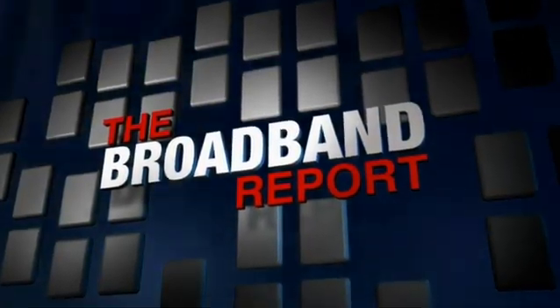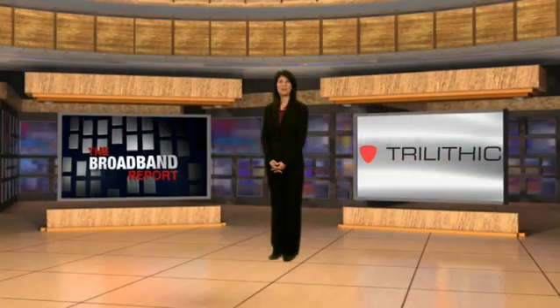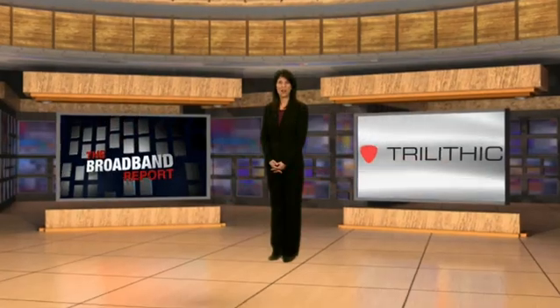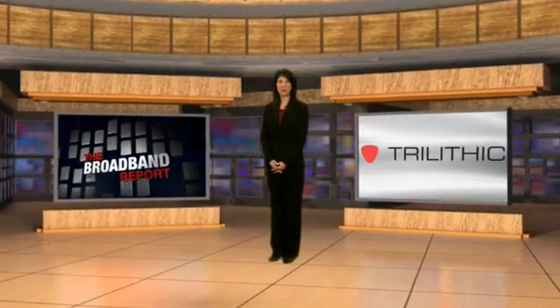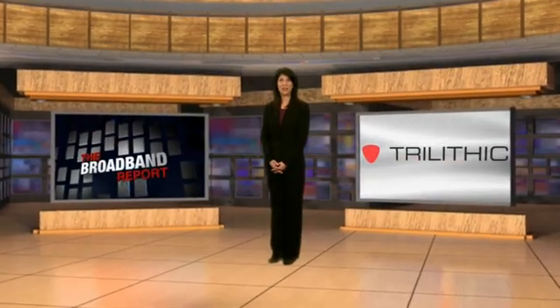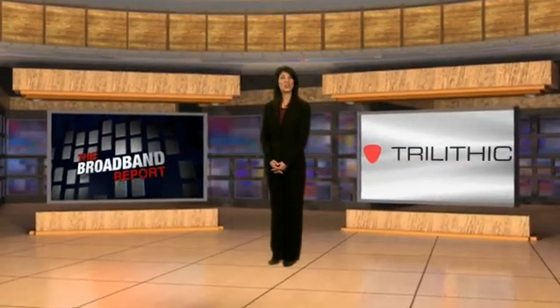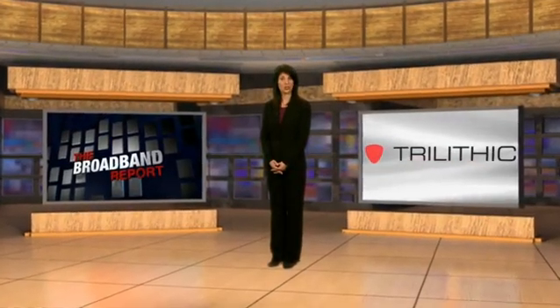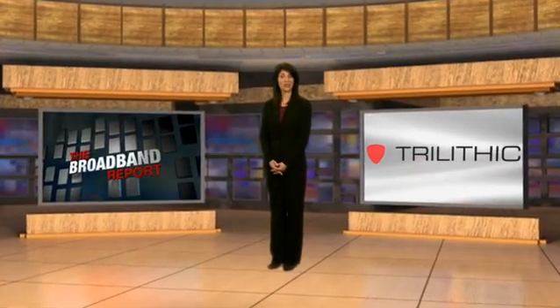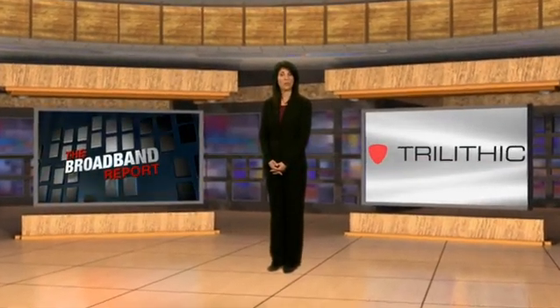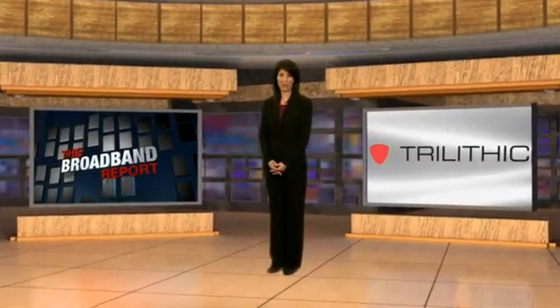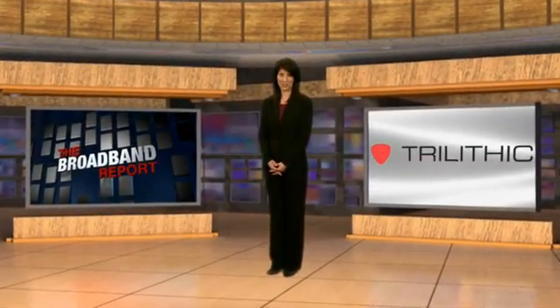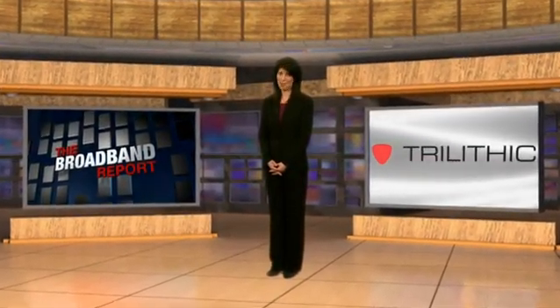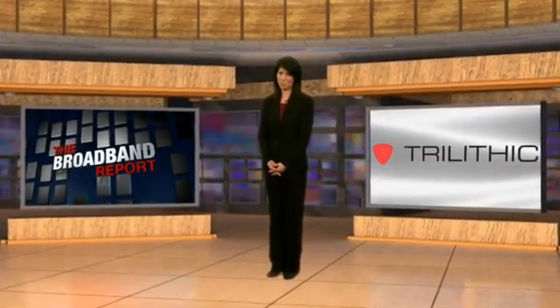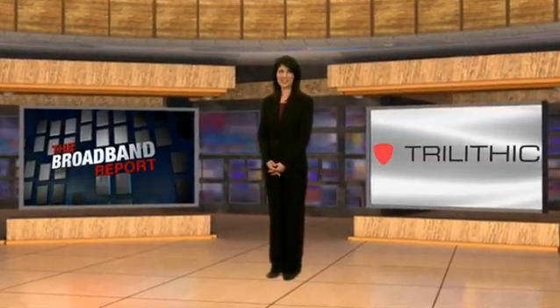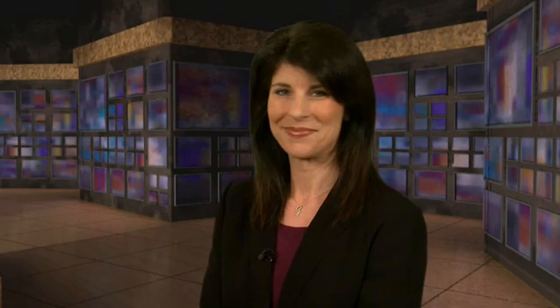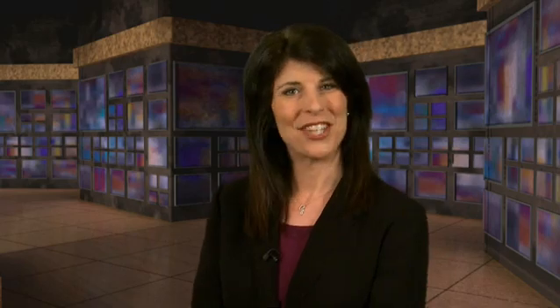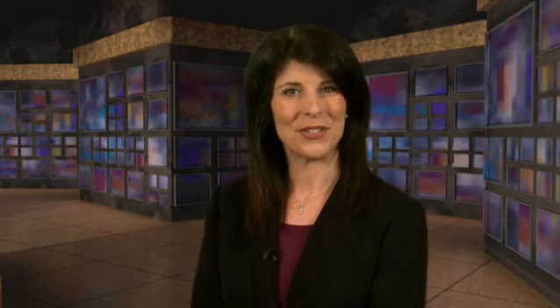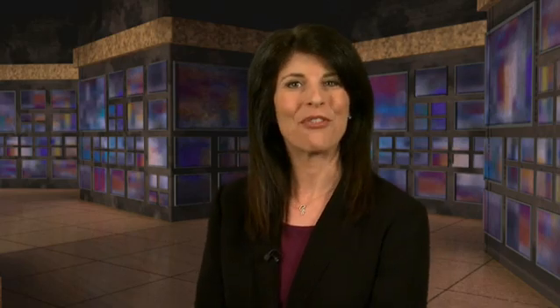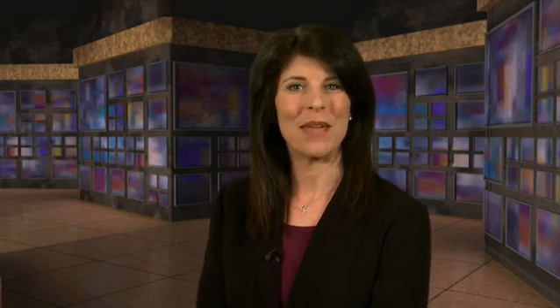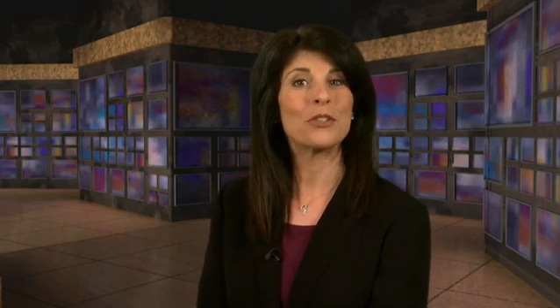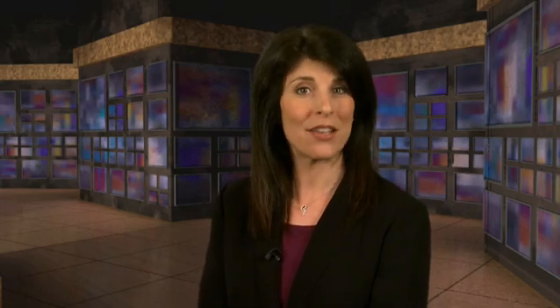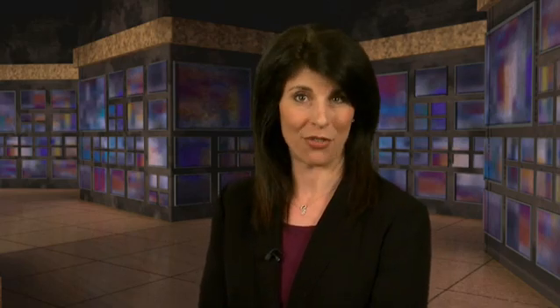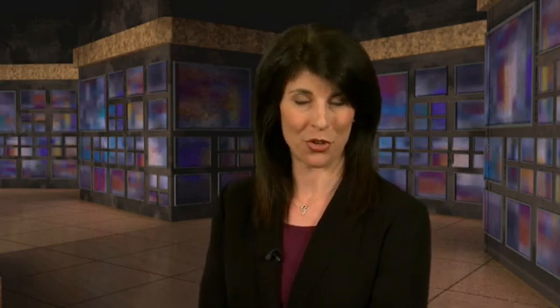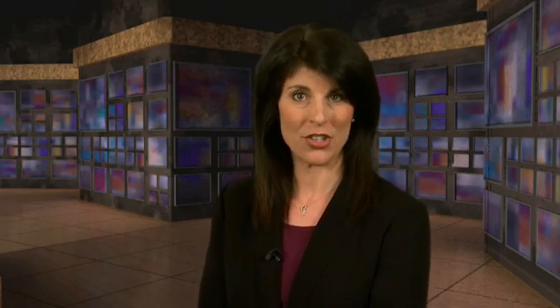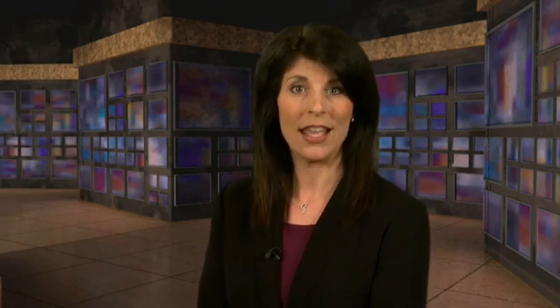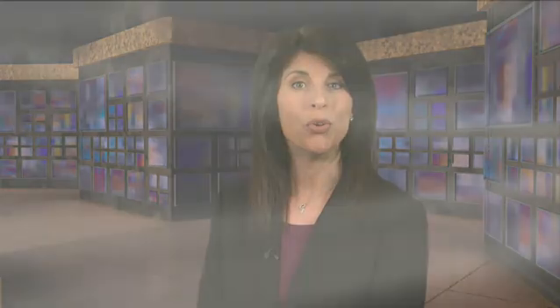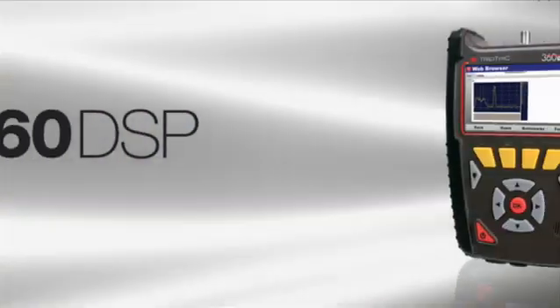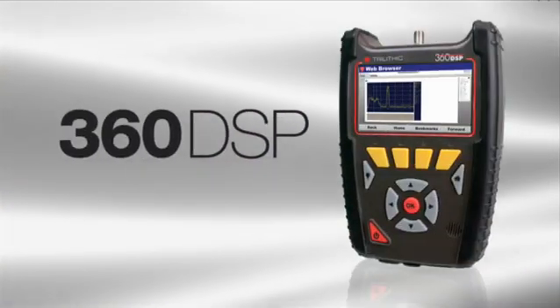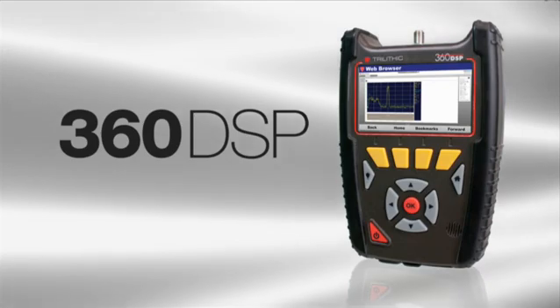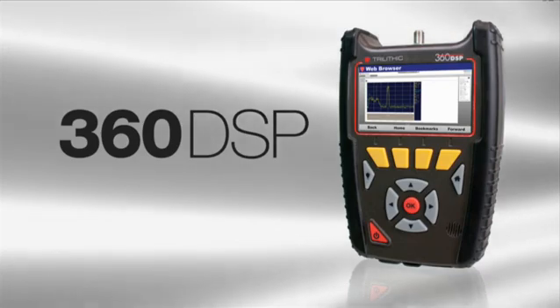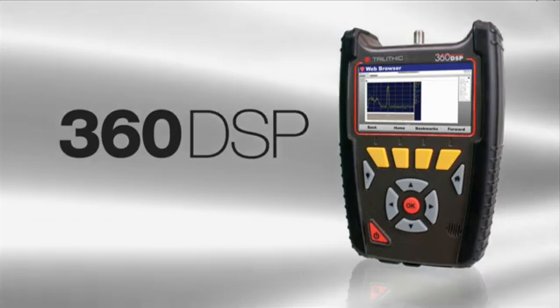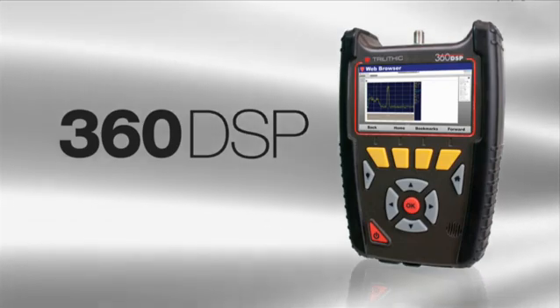Welcome to the Broadband Report, a special news service for broadband professionals. I'm Gia Burns. Introducing the first meter built specifically for home certification — the new 360 DSP from Trilithic.